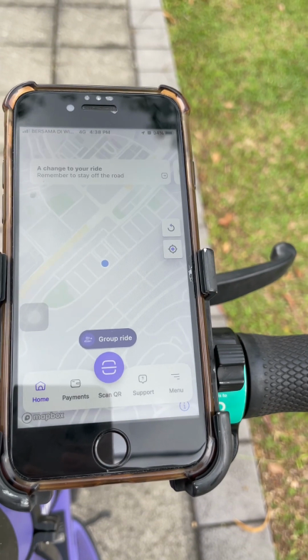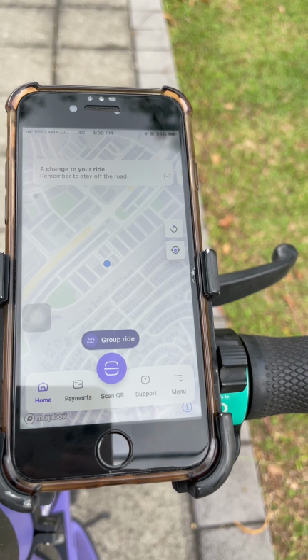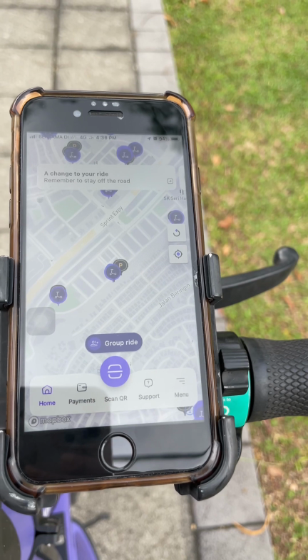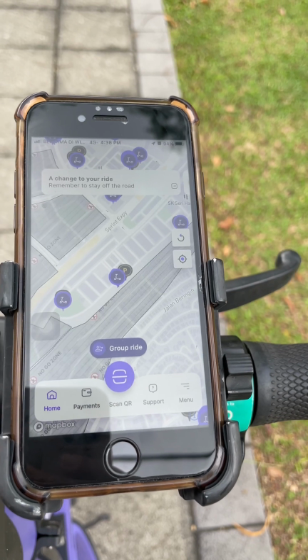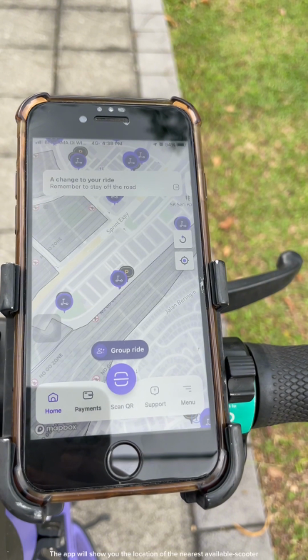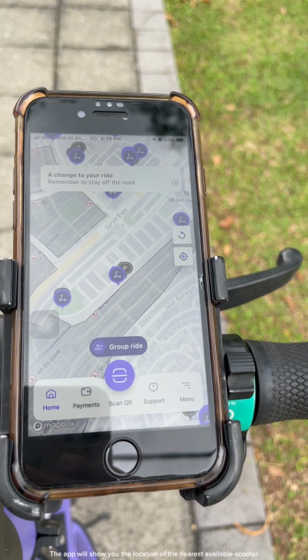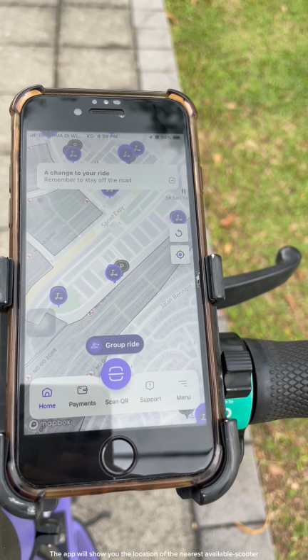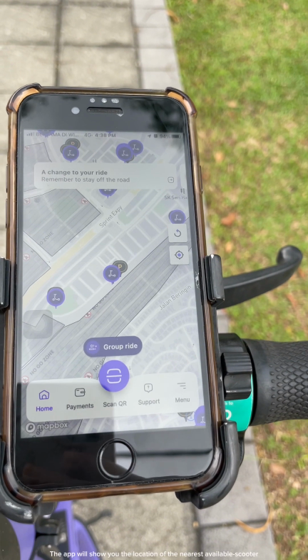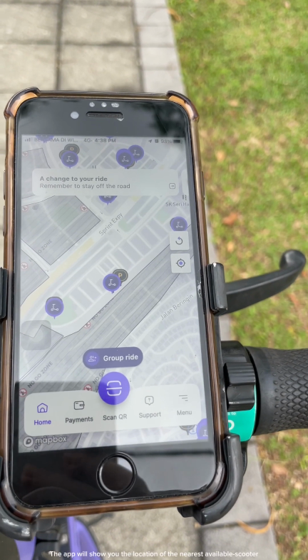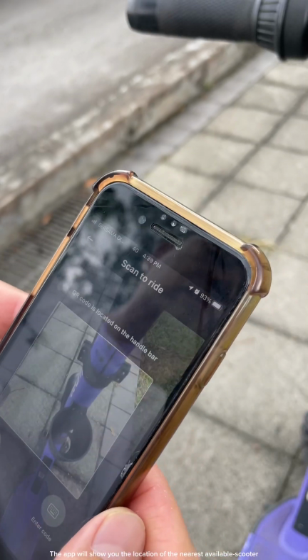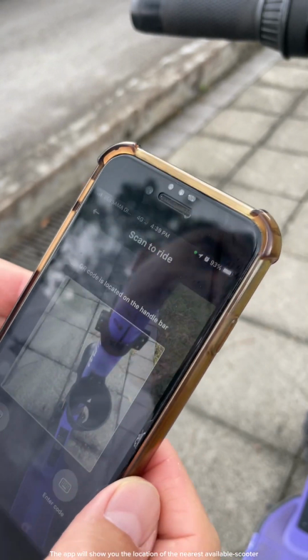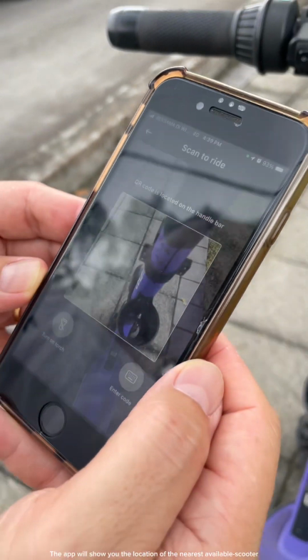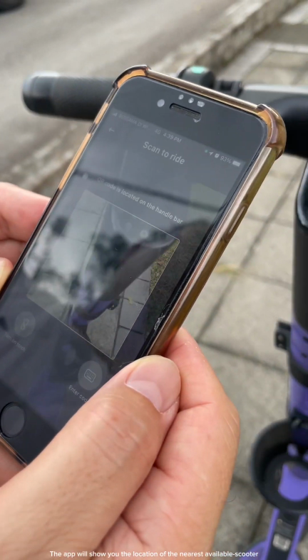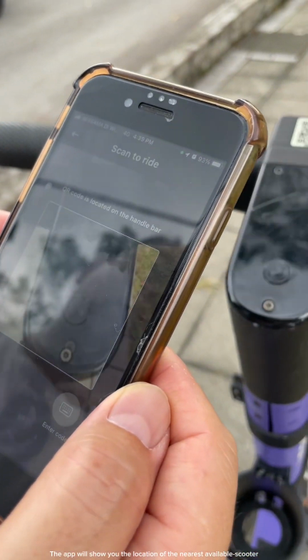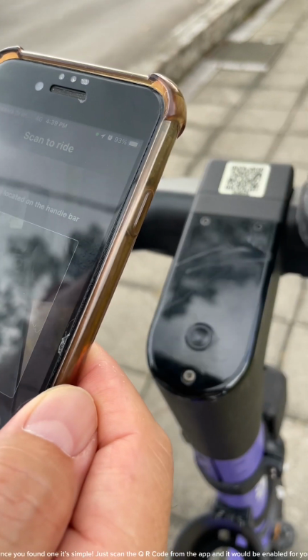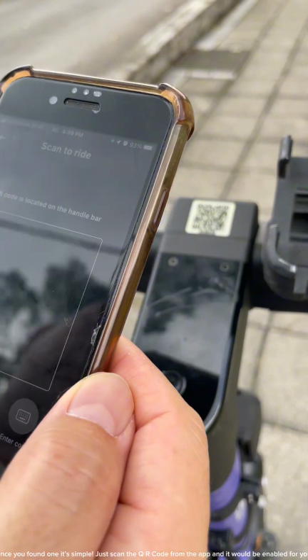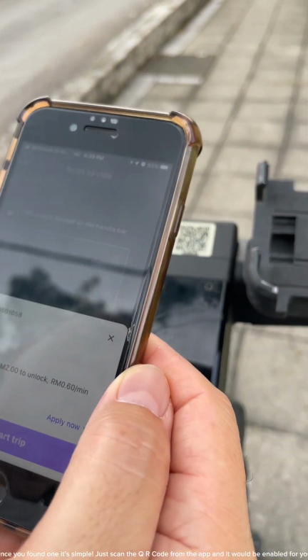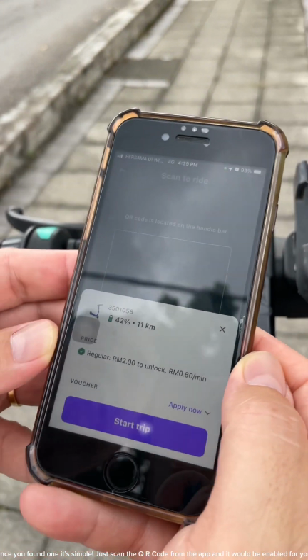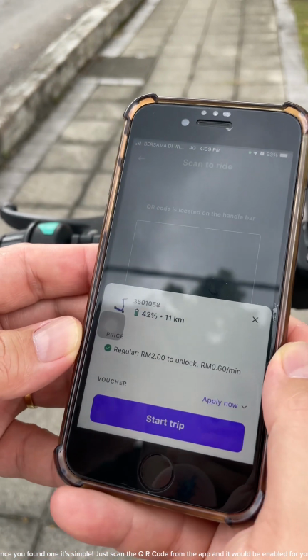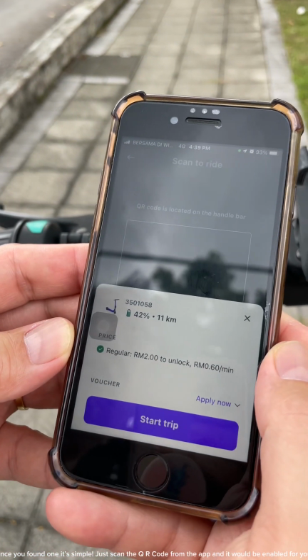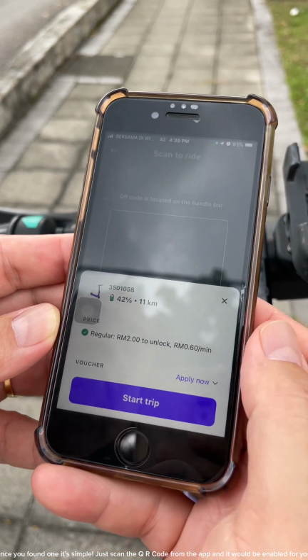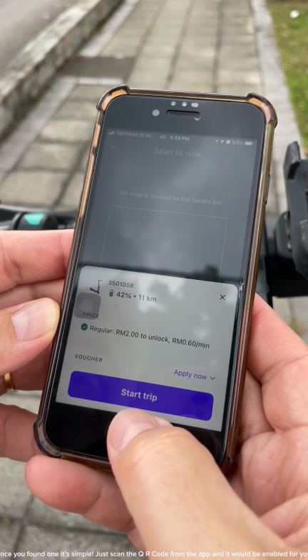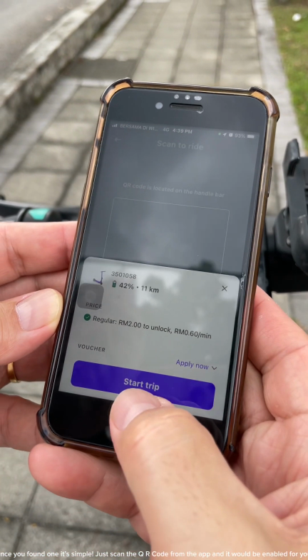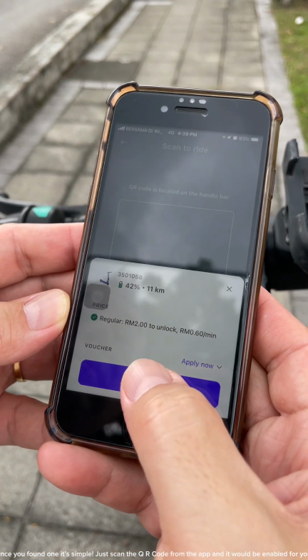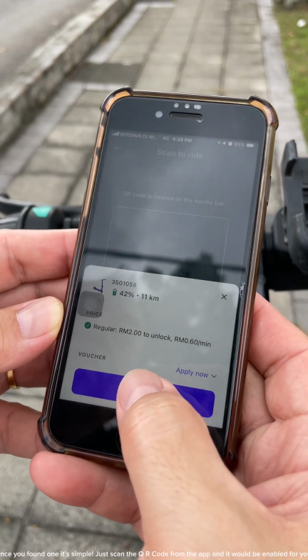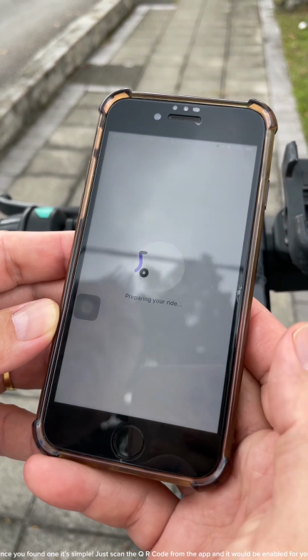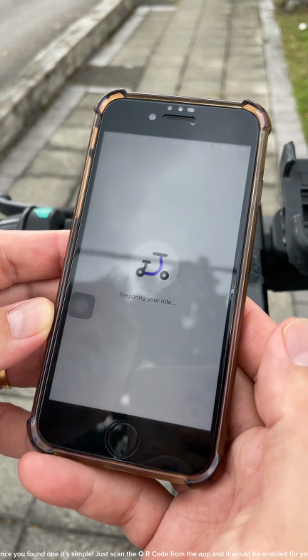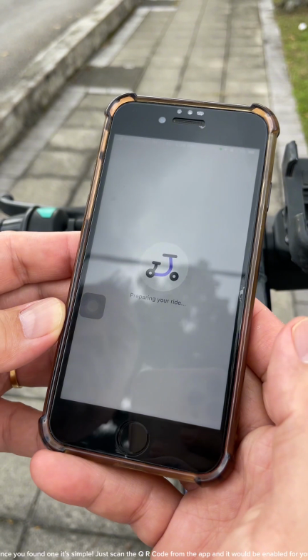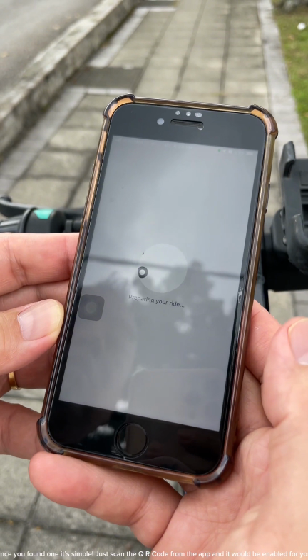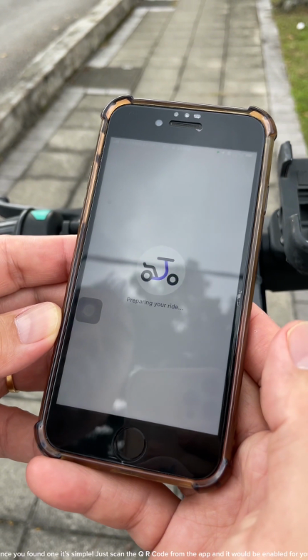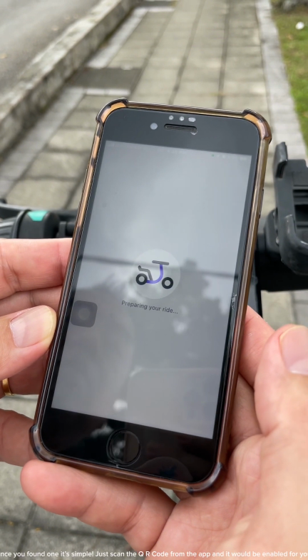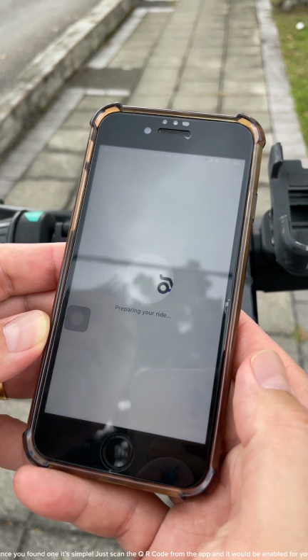Now you are ready to ride! The app will show you the location of the nearest available scooter. Once you've found one, it's simple — just scan the QR code from the app and it will be enabled for you.